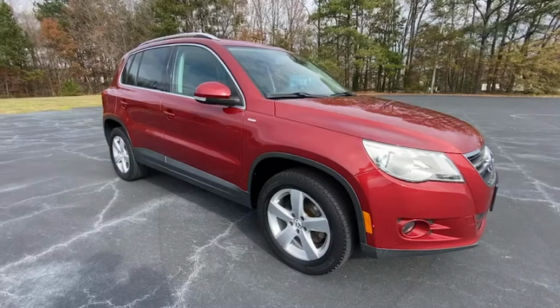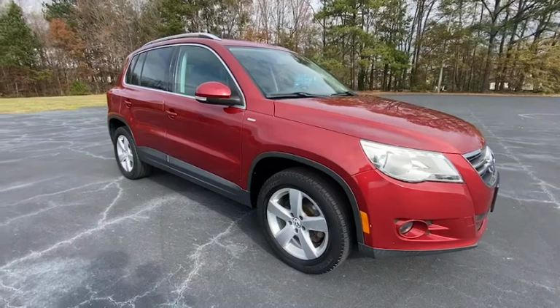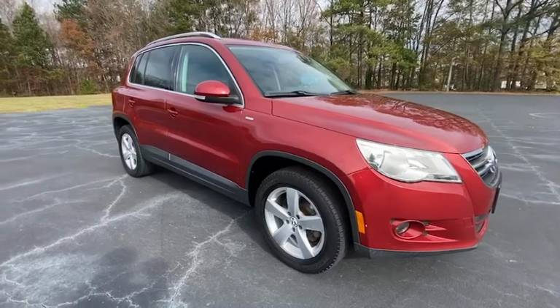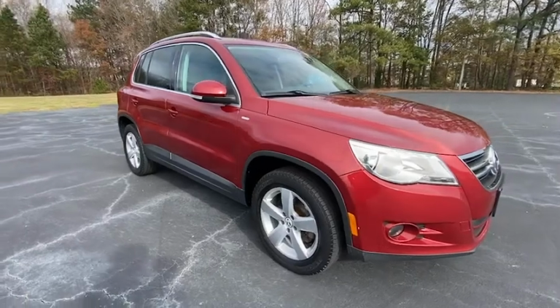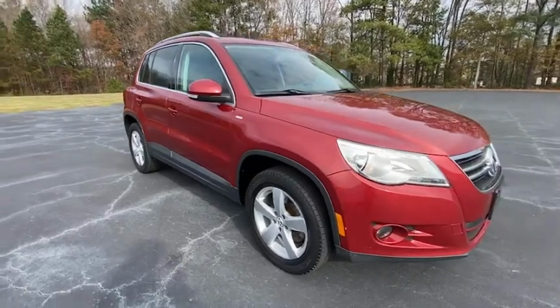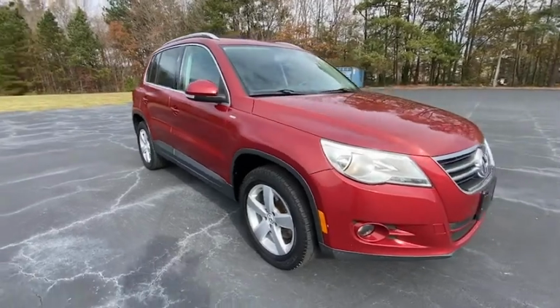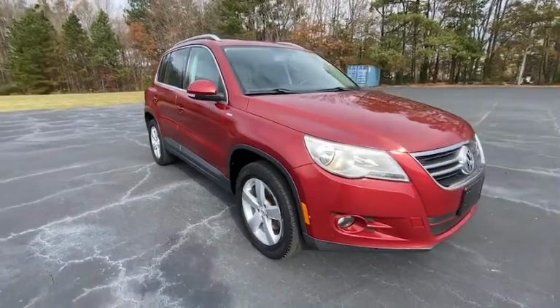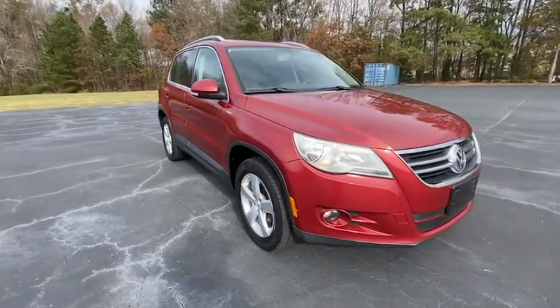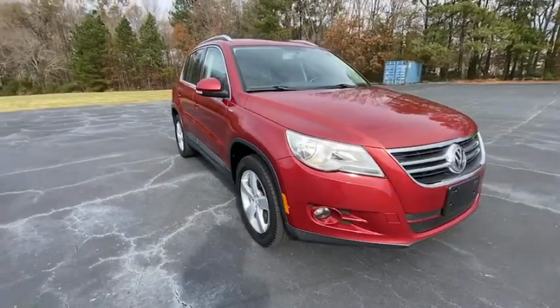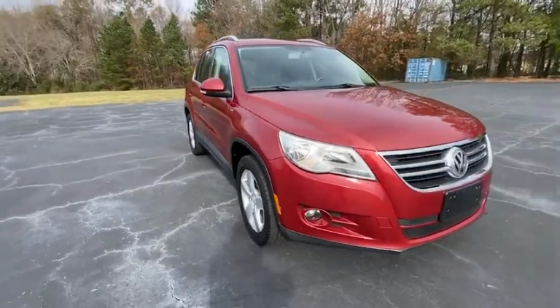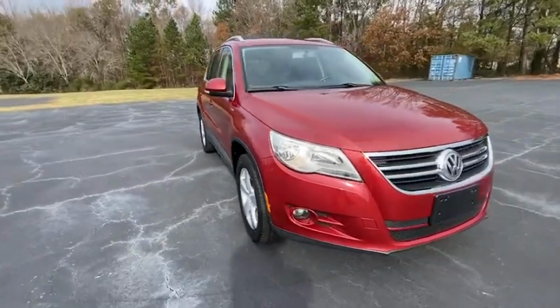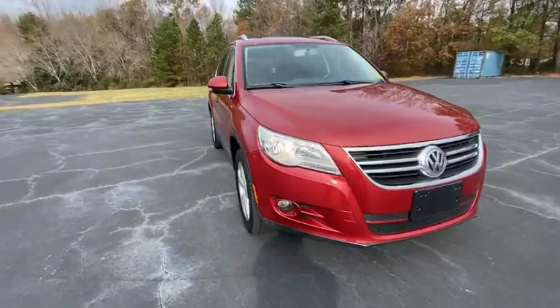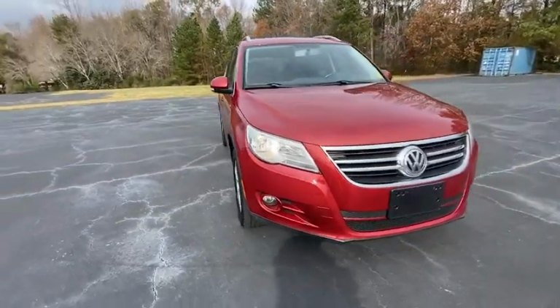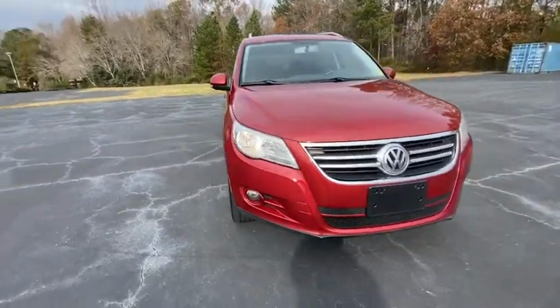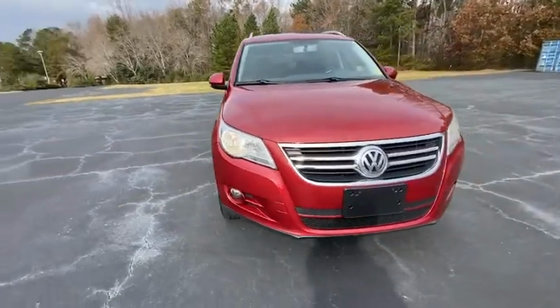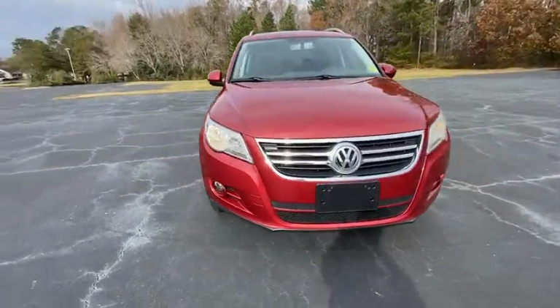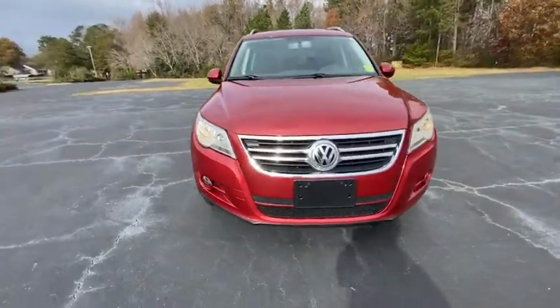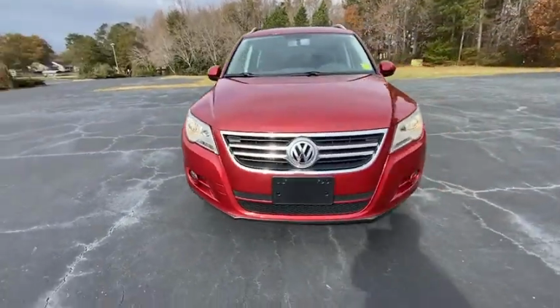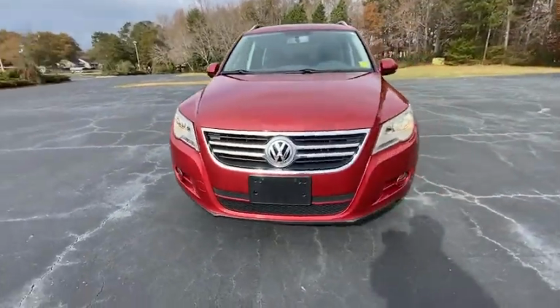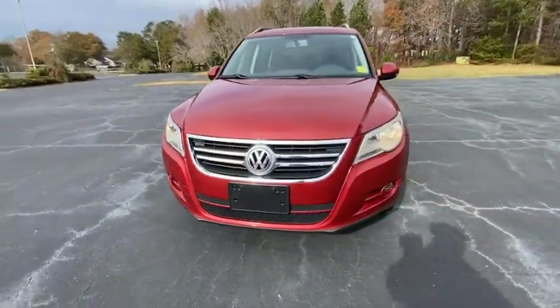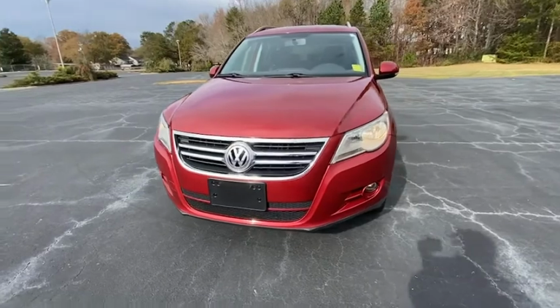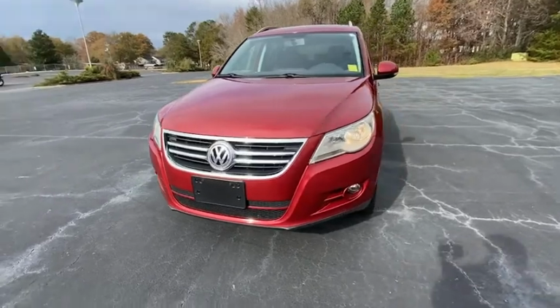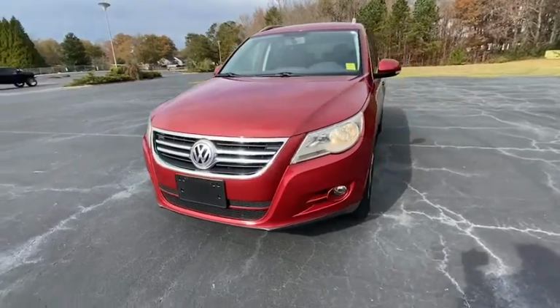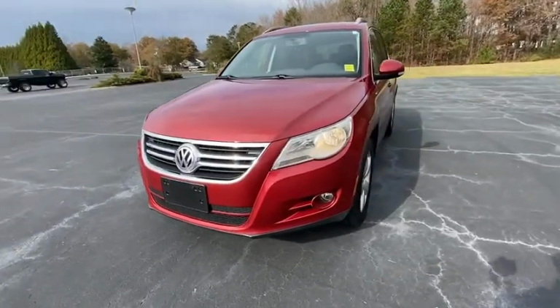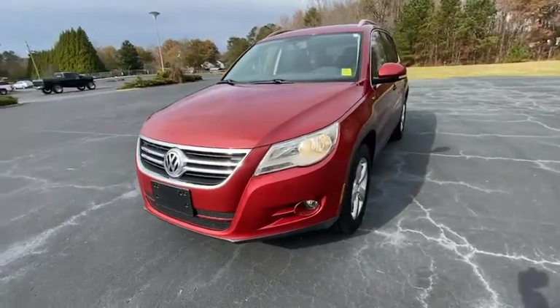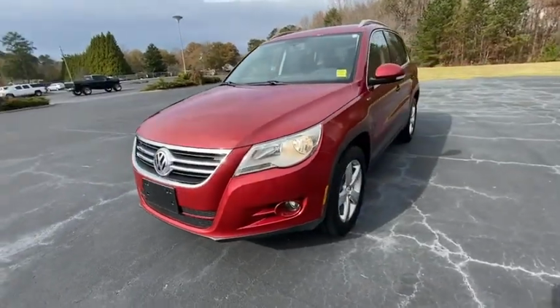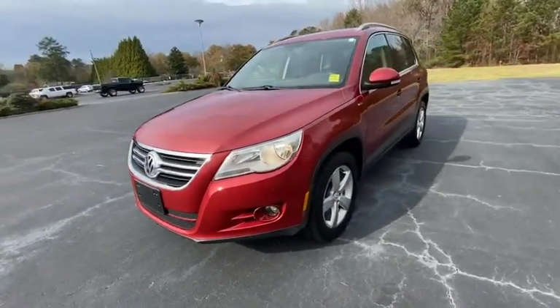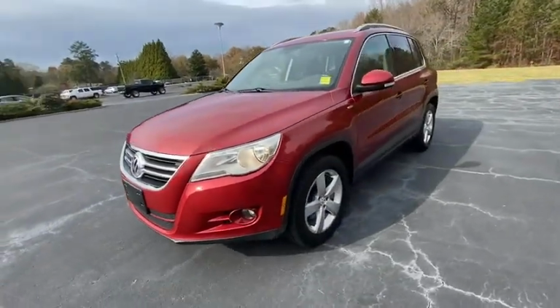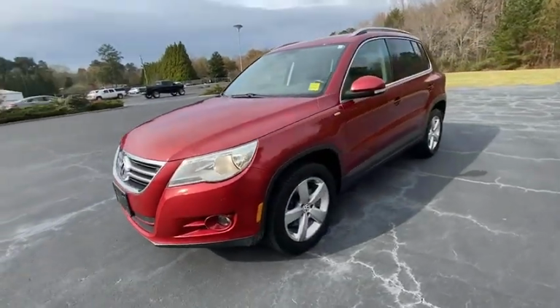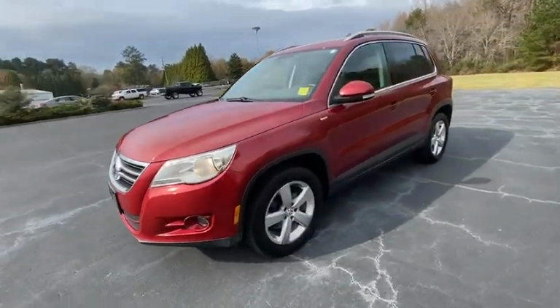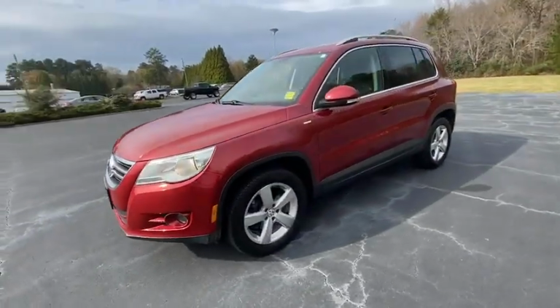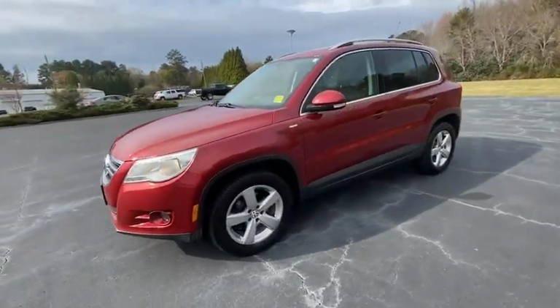Stop by and take a look at the 2010 Volkswagen Tiguan. With the Volkswagen Tiguan, it's good to be turbo — turbo with class.